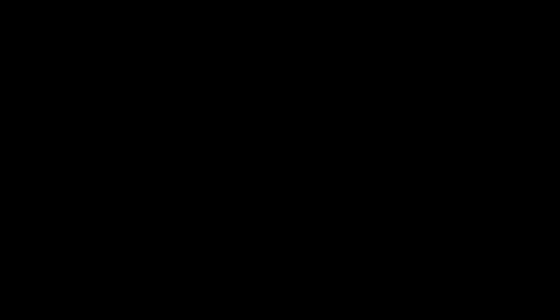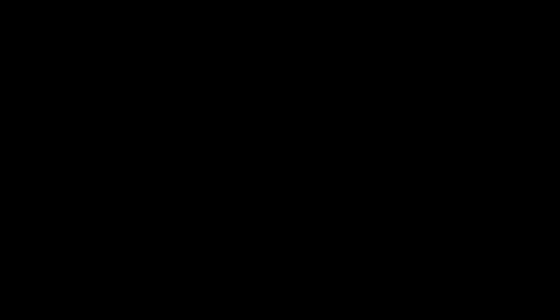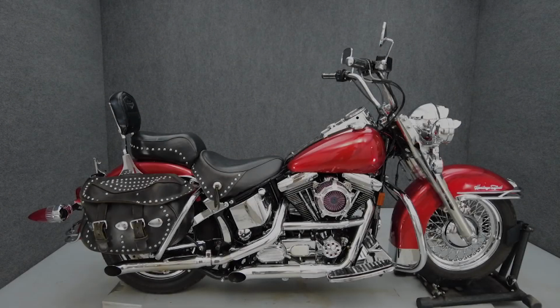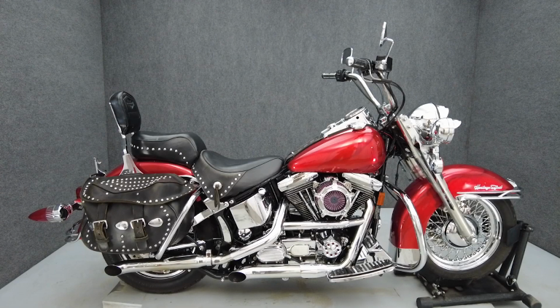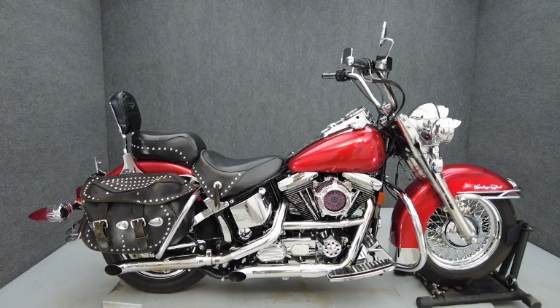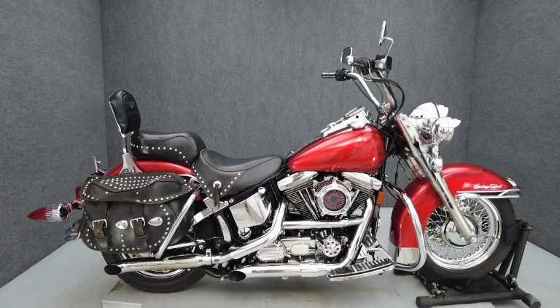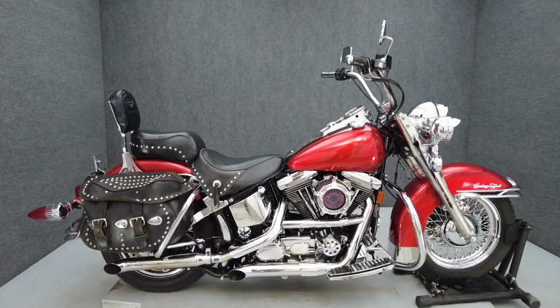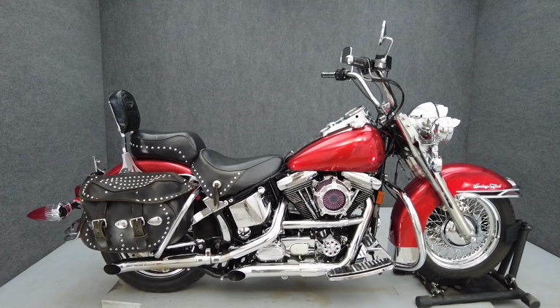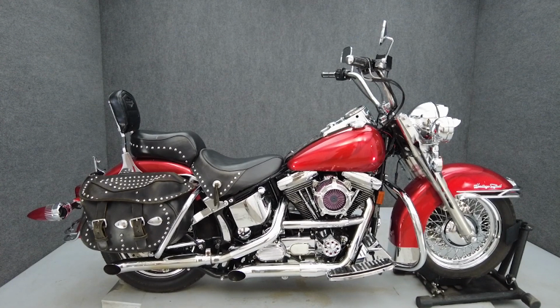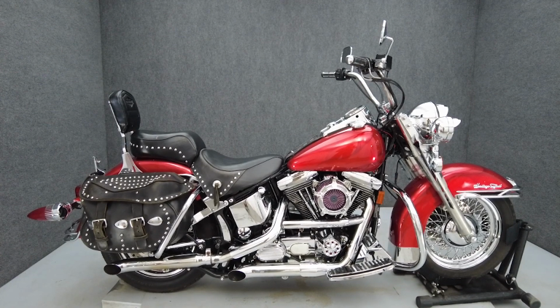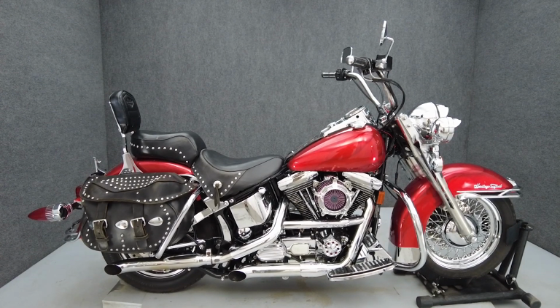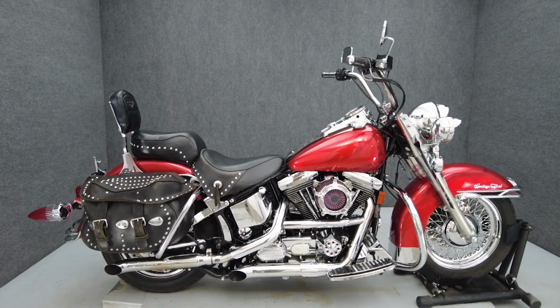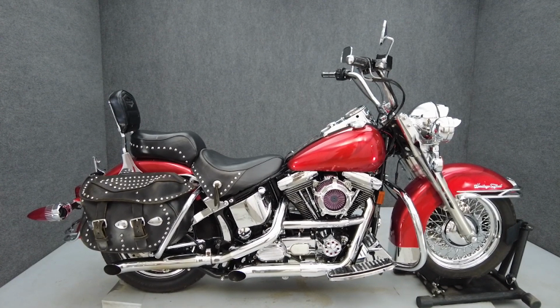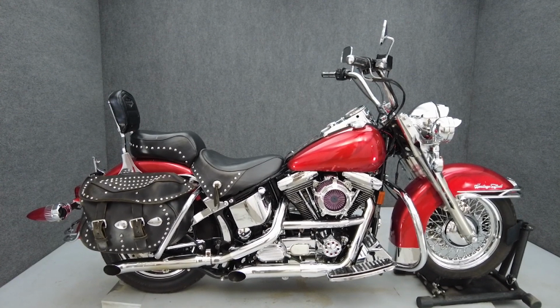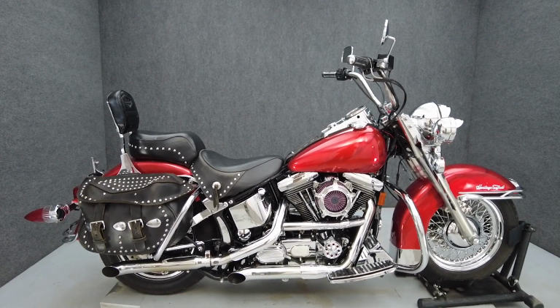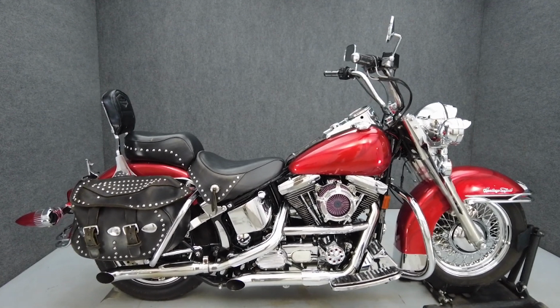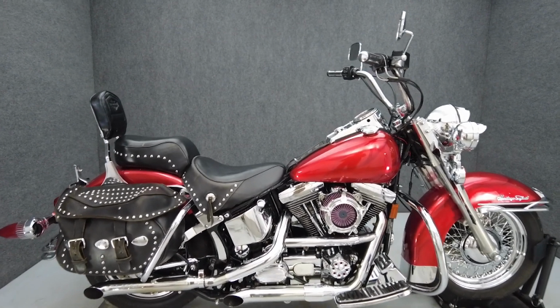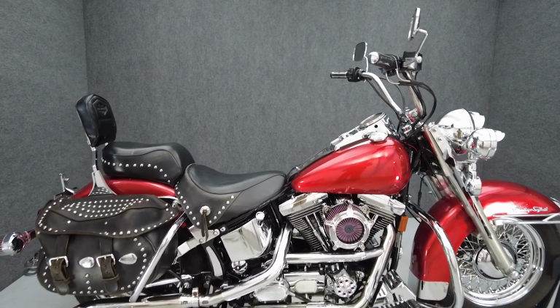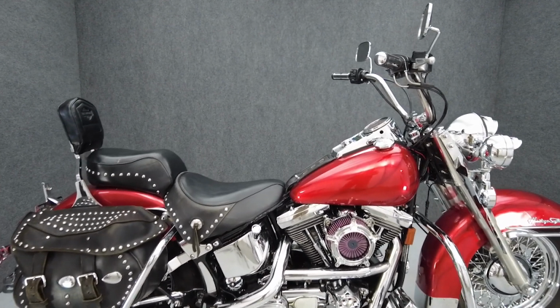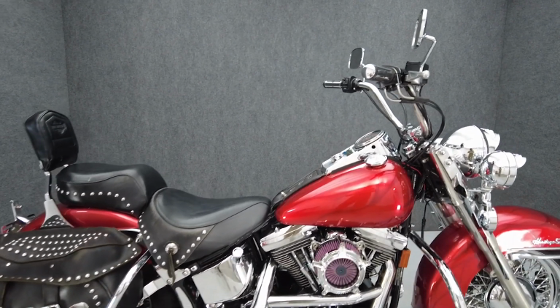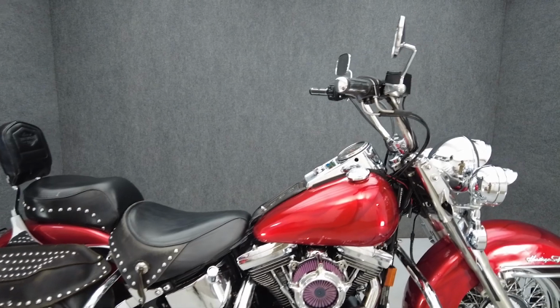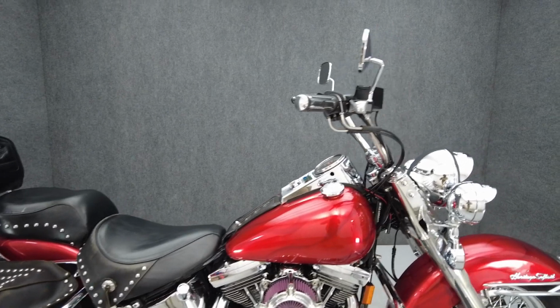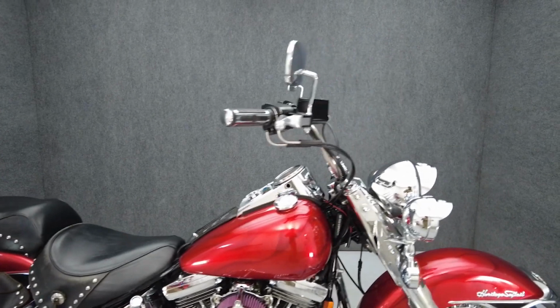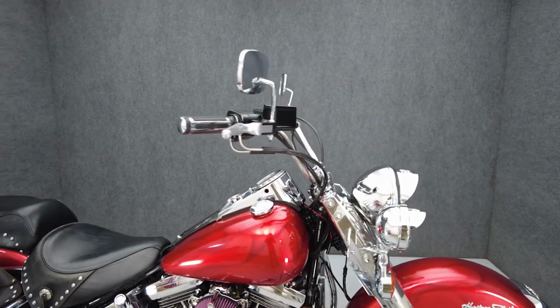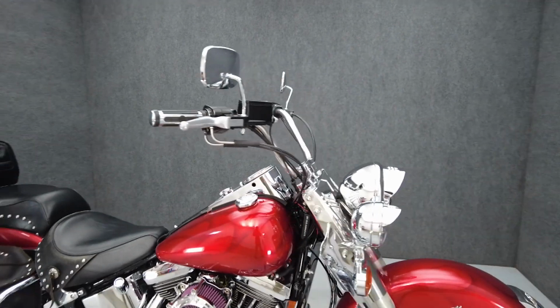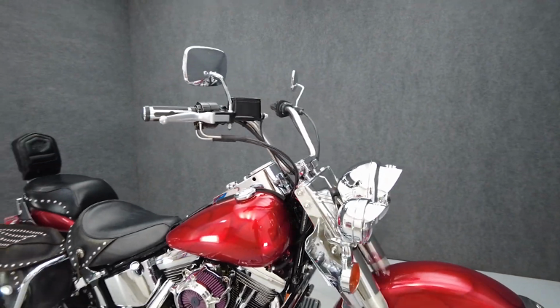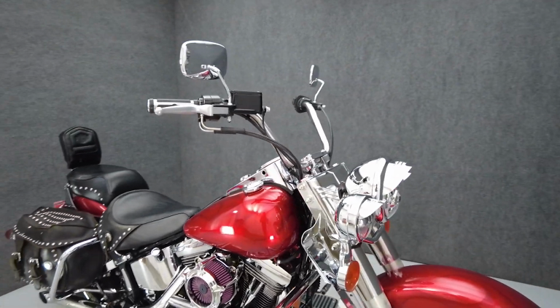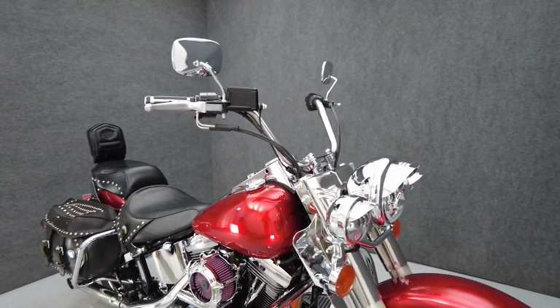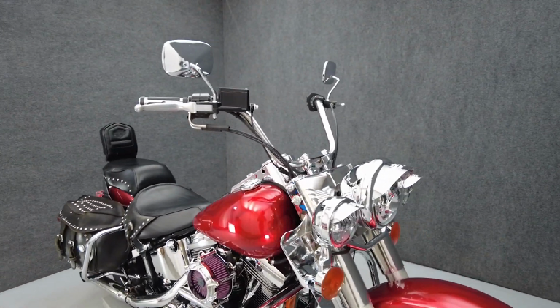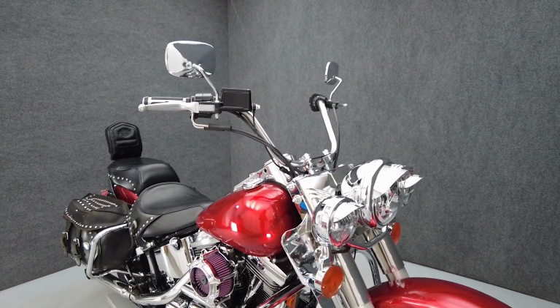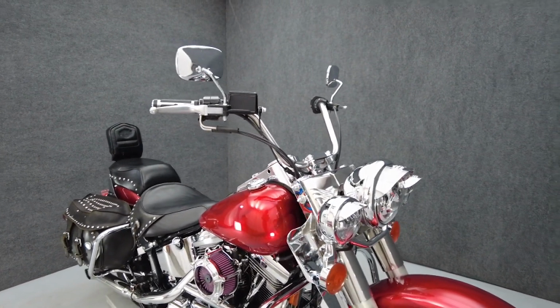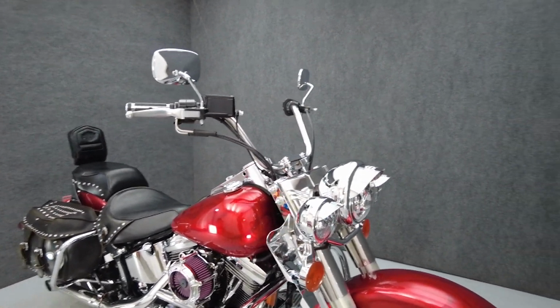Hey everyone, this is Keegan from National Powersports. This 1994 Harley-Davidson Heritage Softail Classic with 50,457 miles passes New York State inspection.